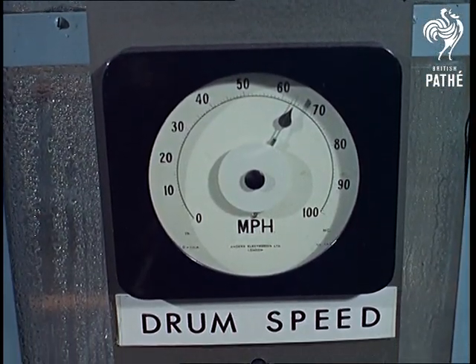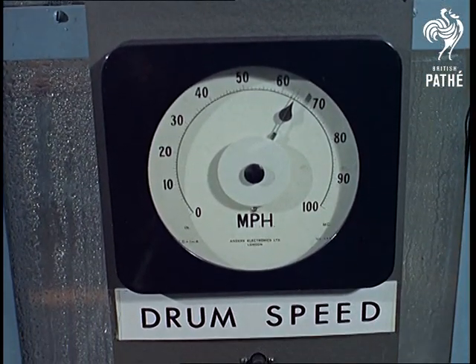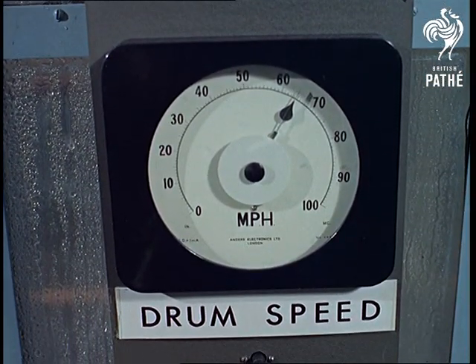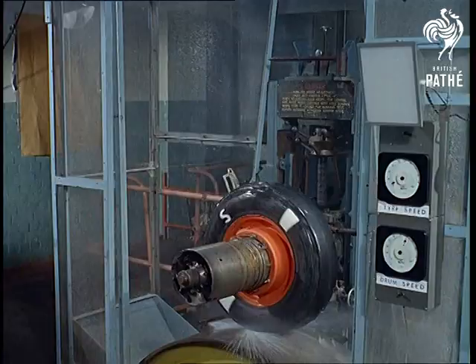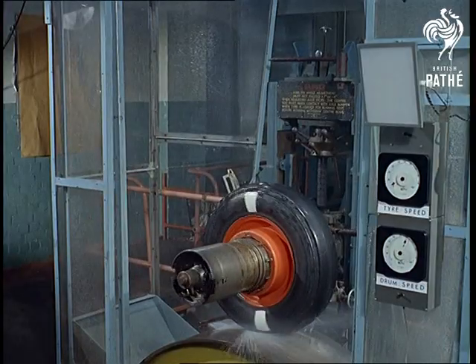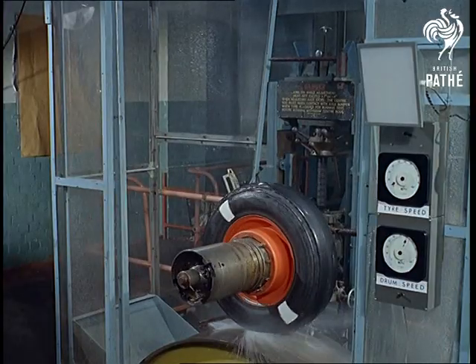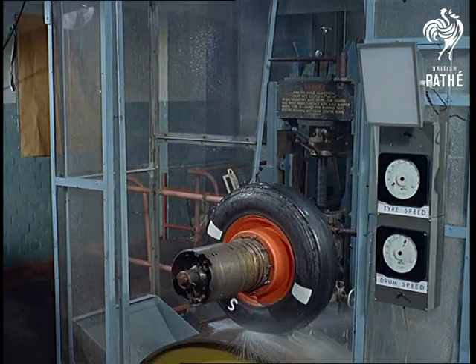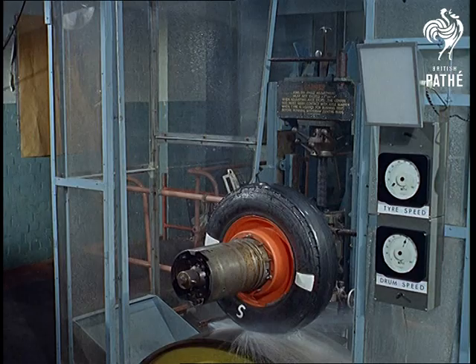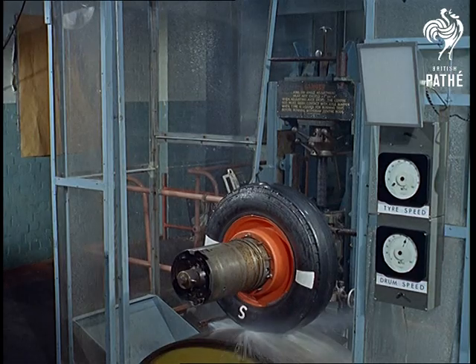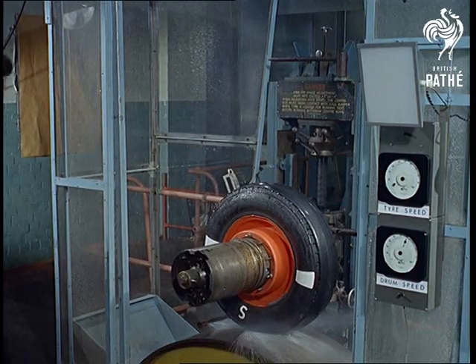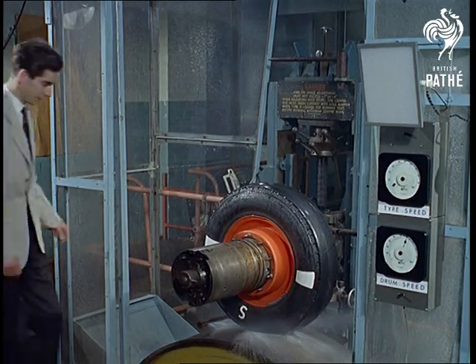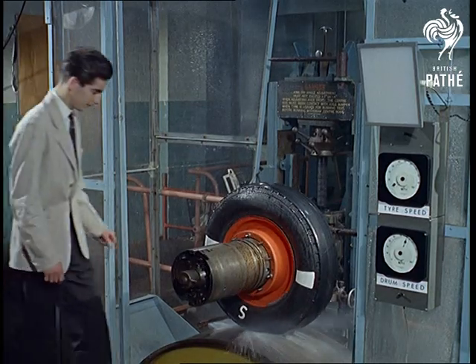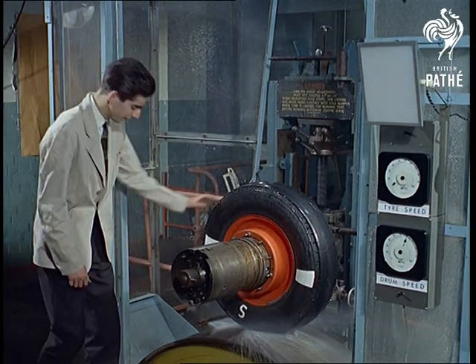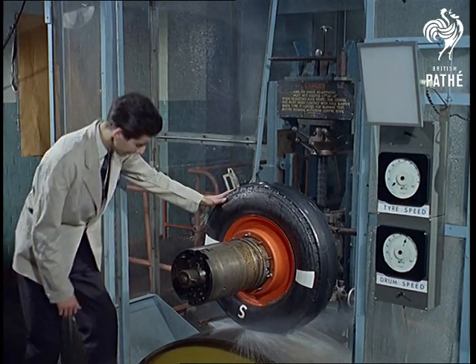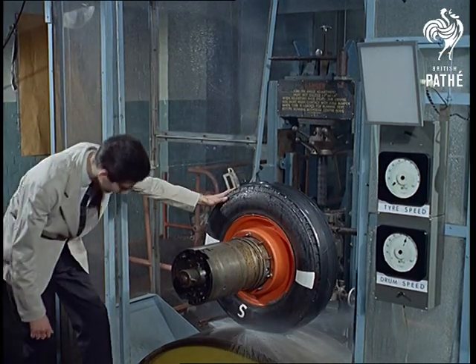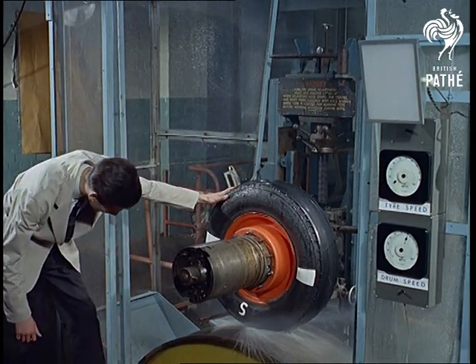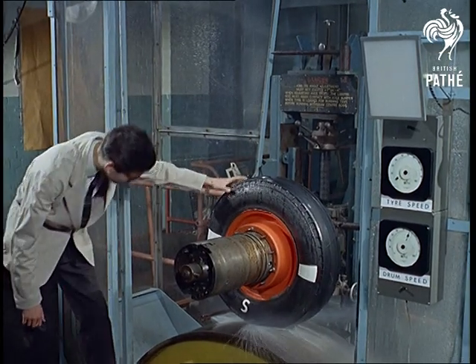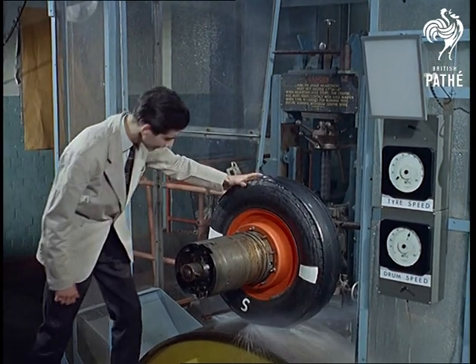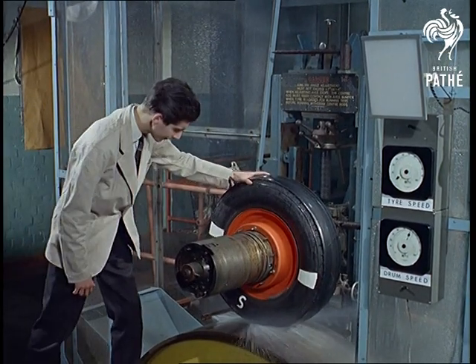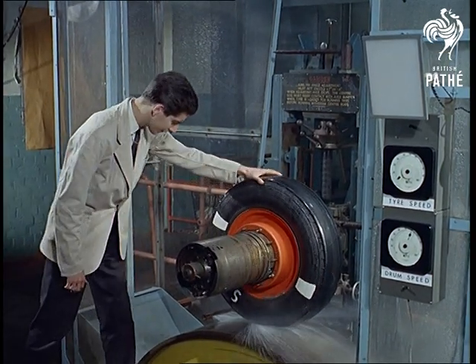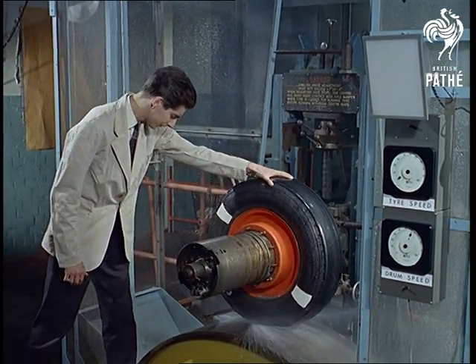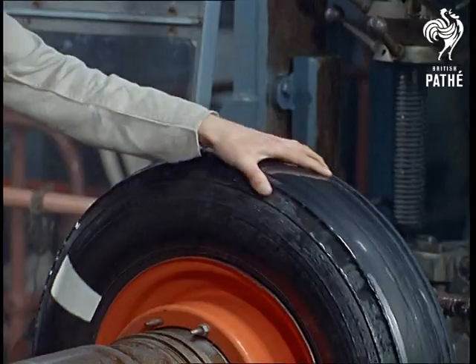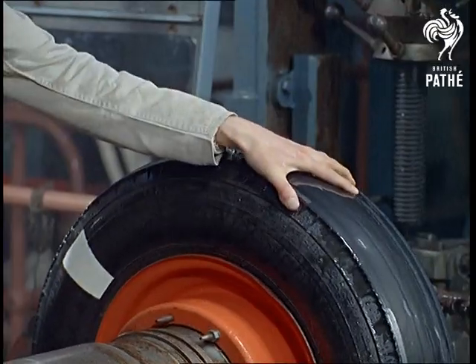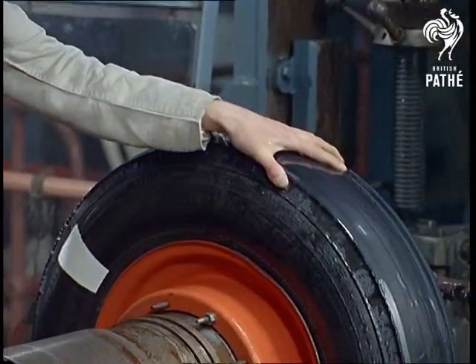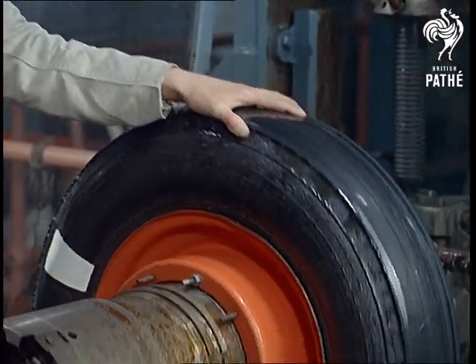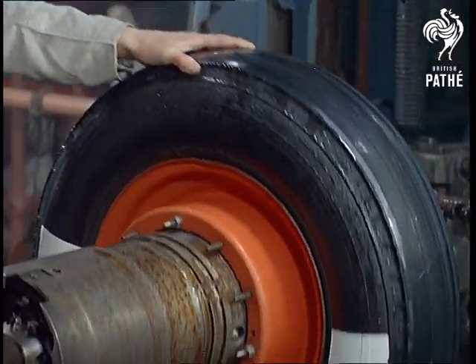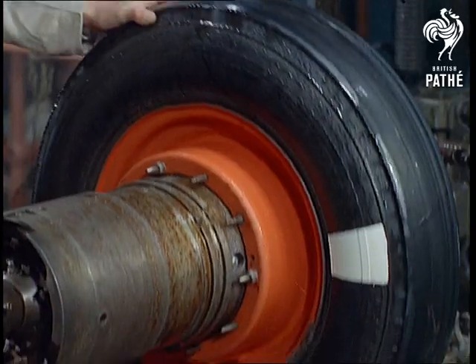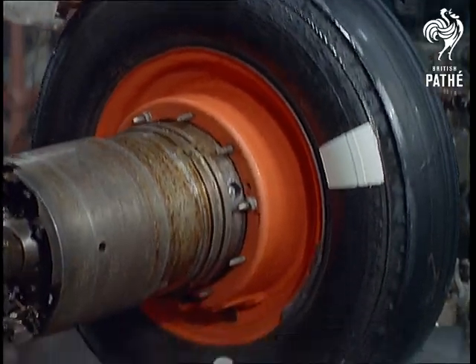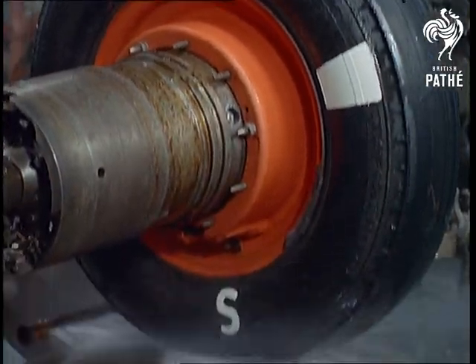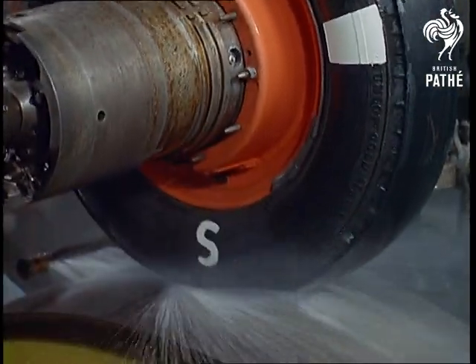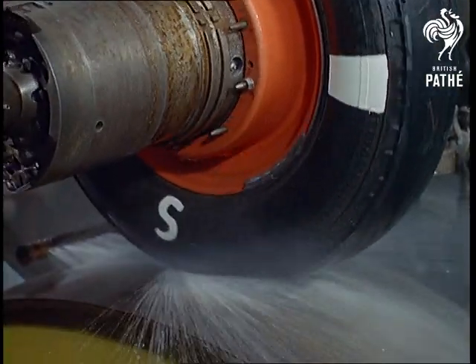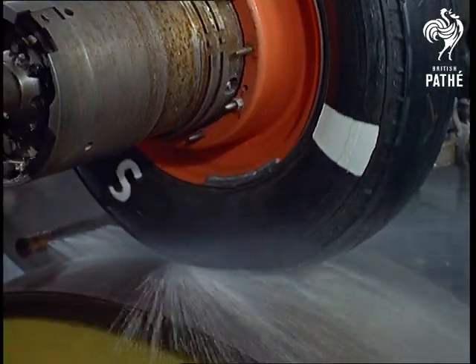A normally careful and alert driver would in fact be rapidly approaching a speed when the worn tyre rides on a film of water and has no gripping factor at all.